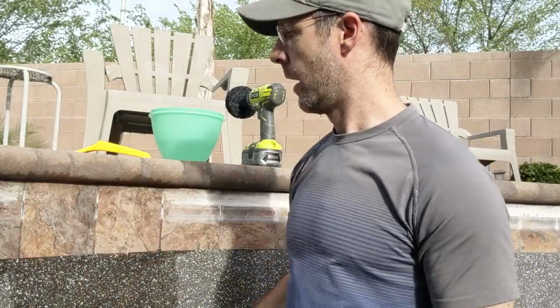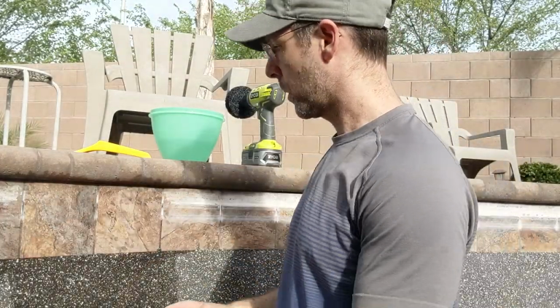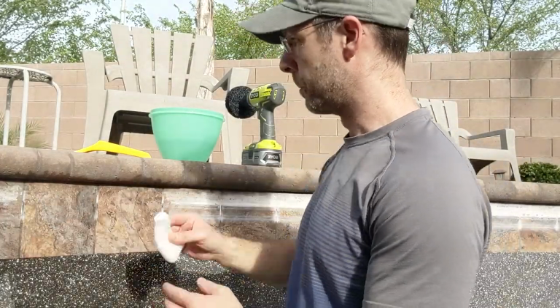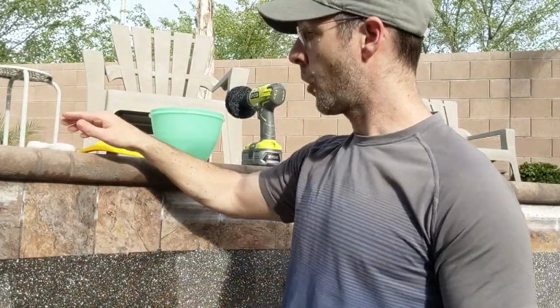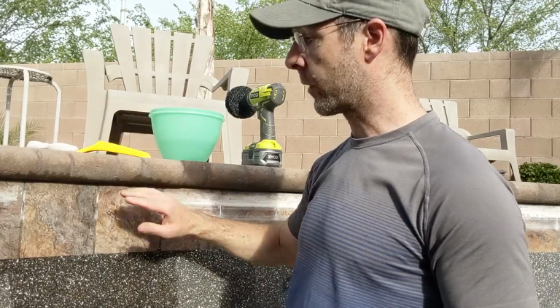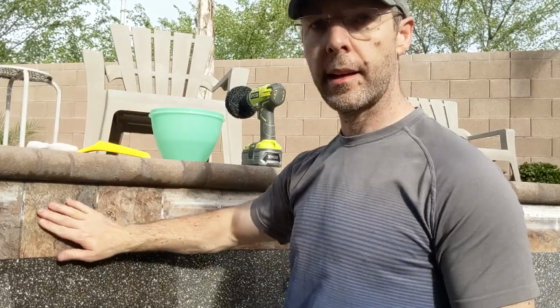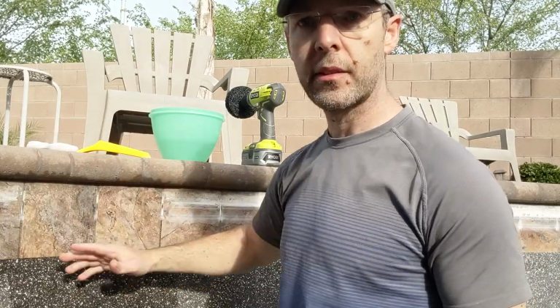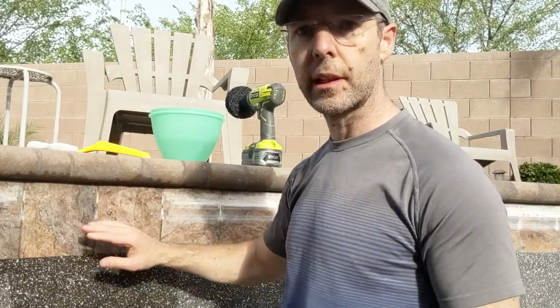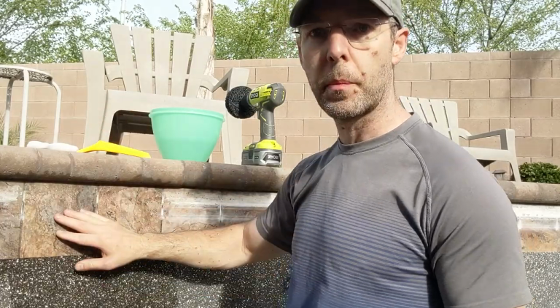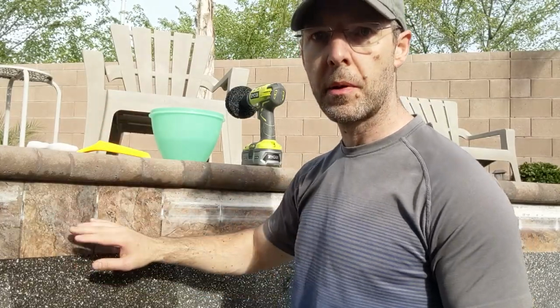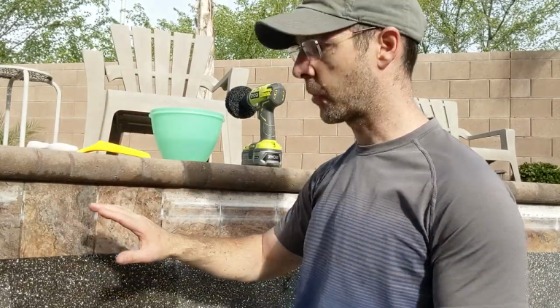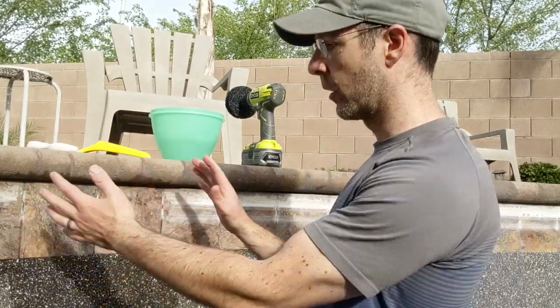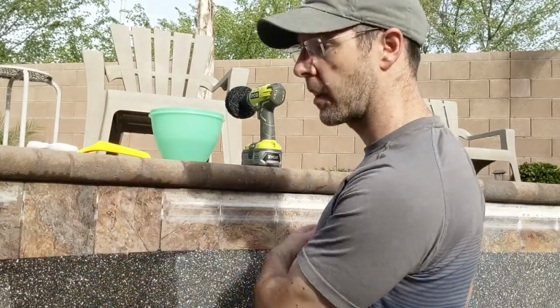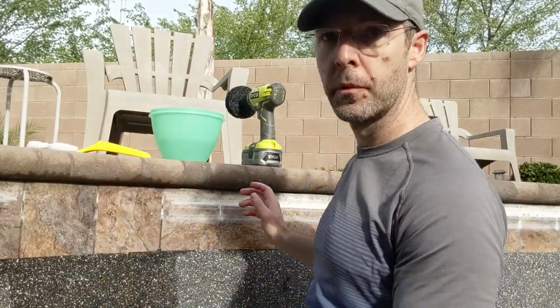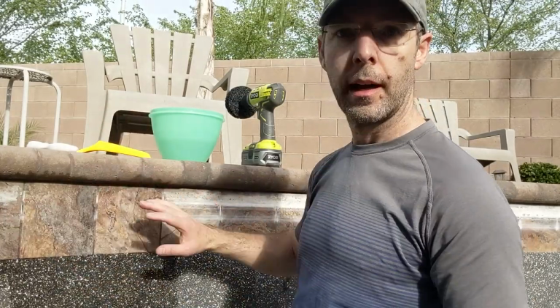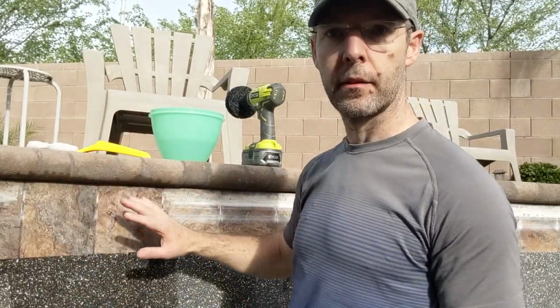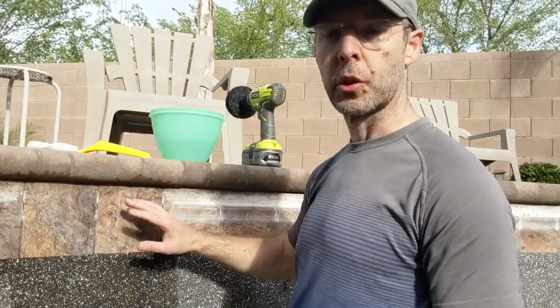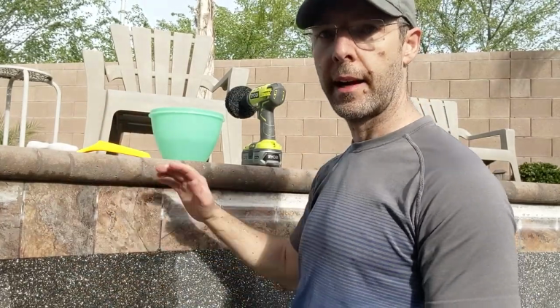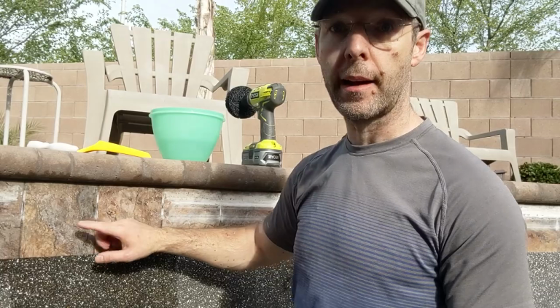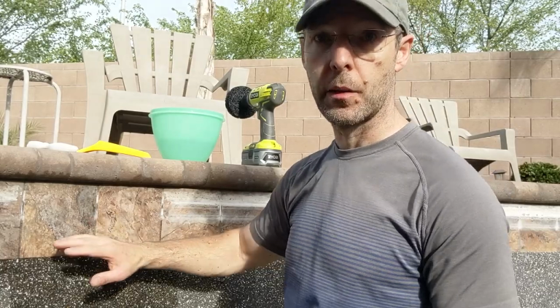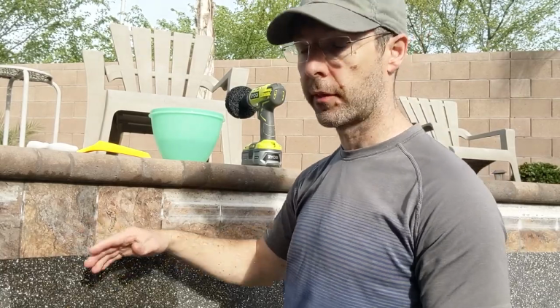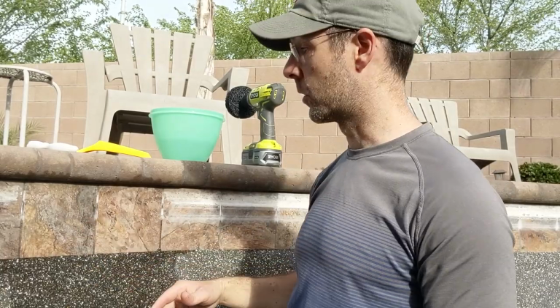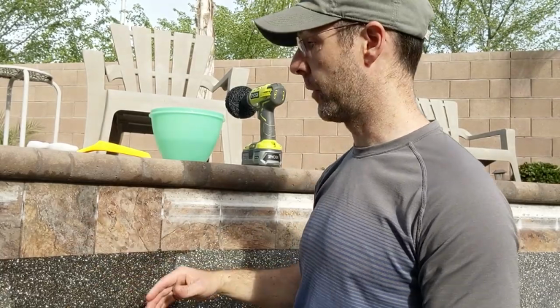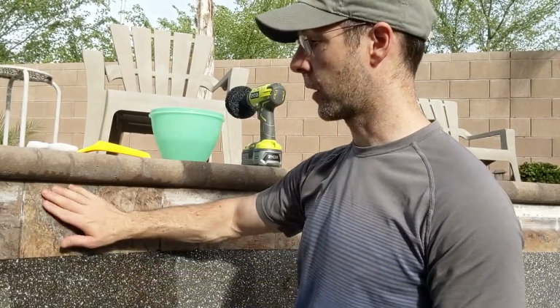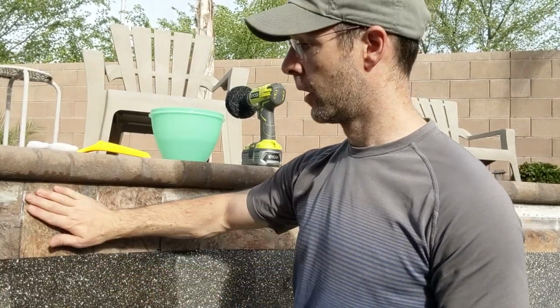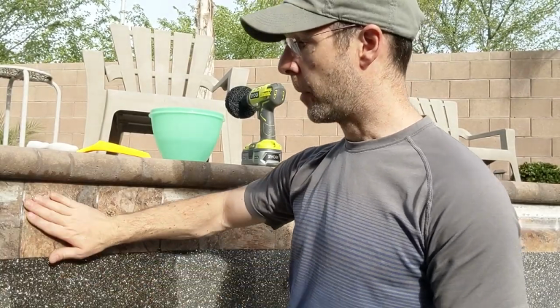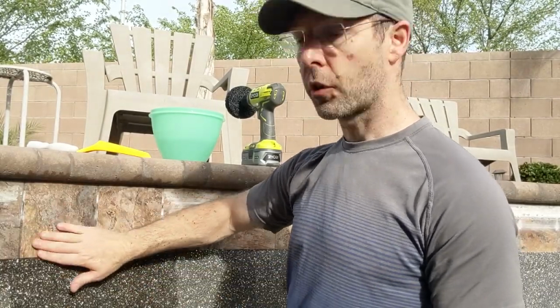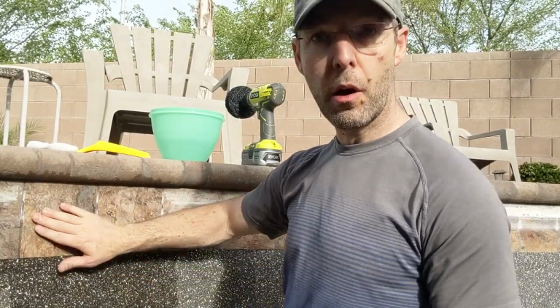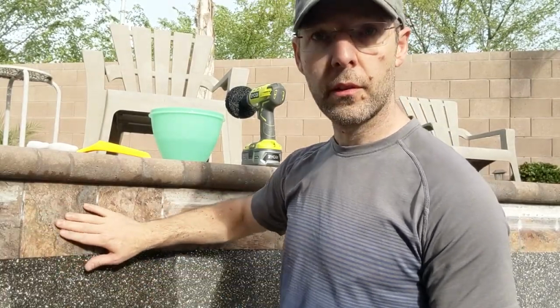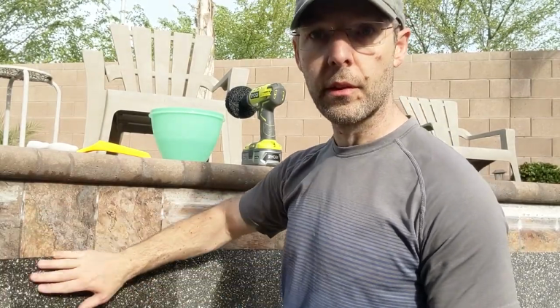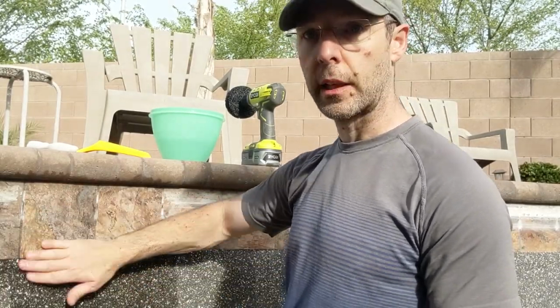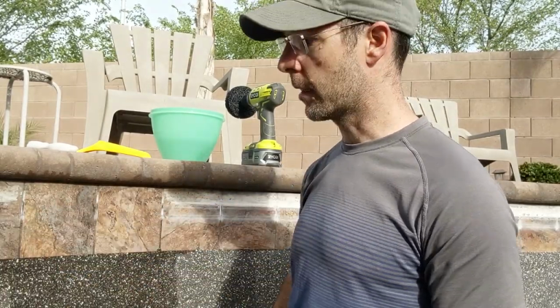They look pretty good. So when it's wet like this, I can't really tell the spots that I missed. So I do a few at a time and let them dry. Then I can go back and I can see what I missed and just buff the rest of it off.